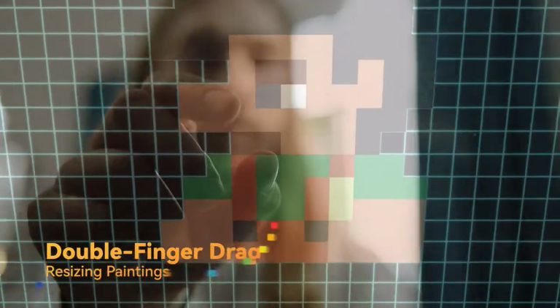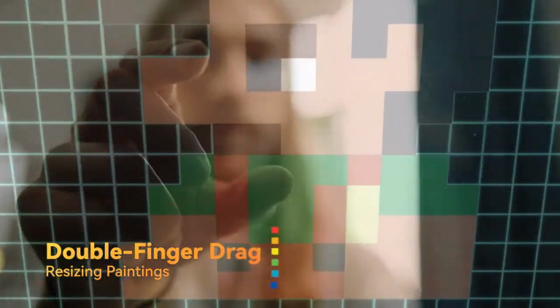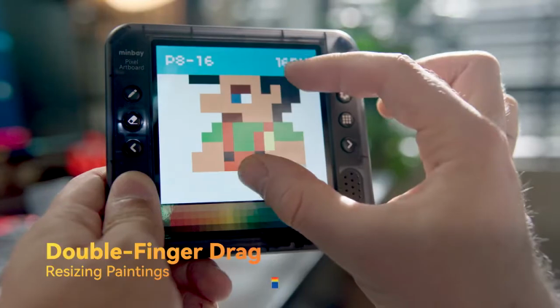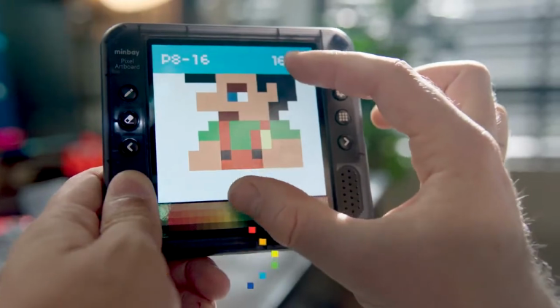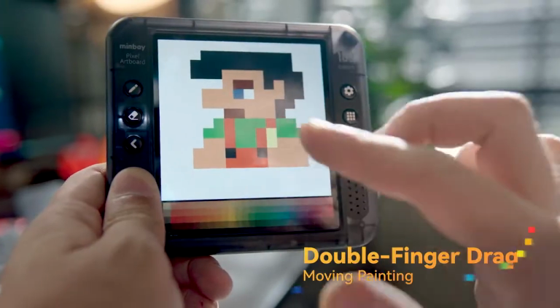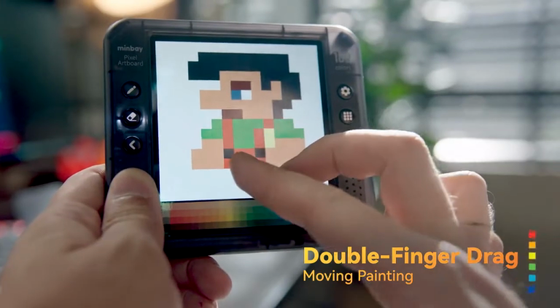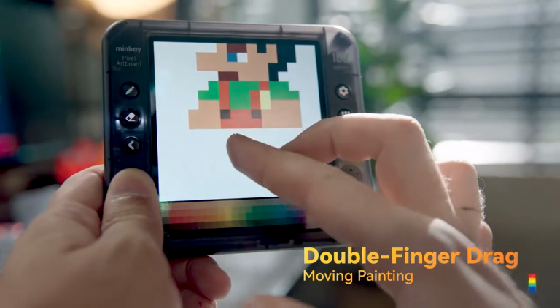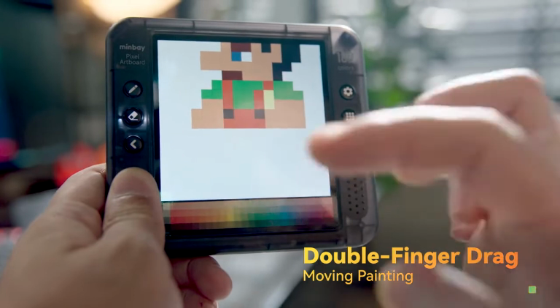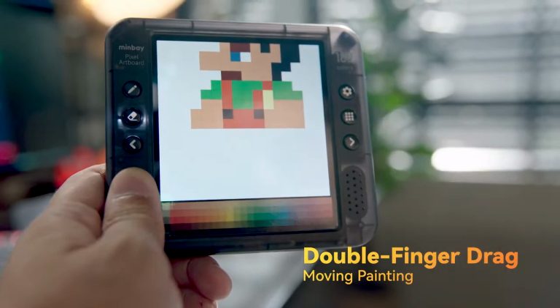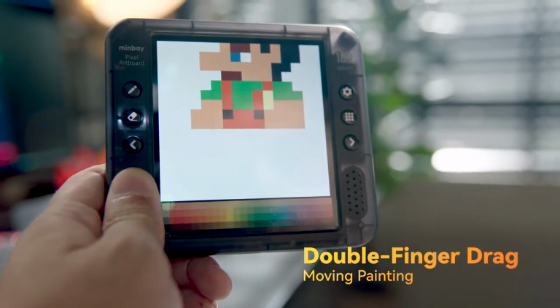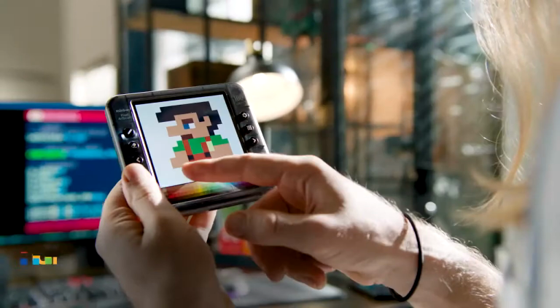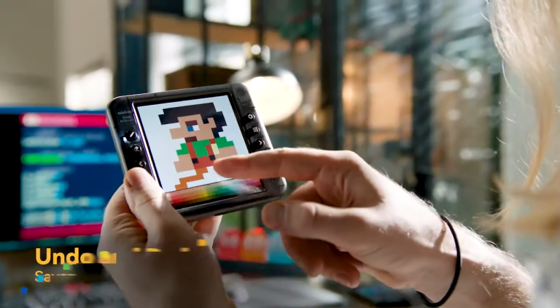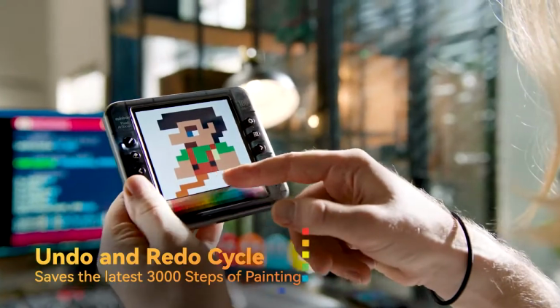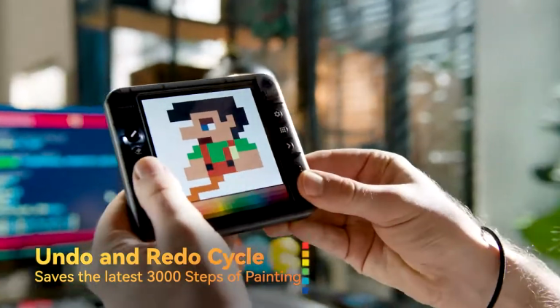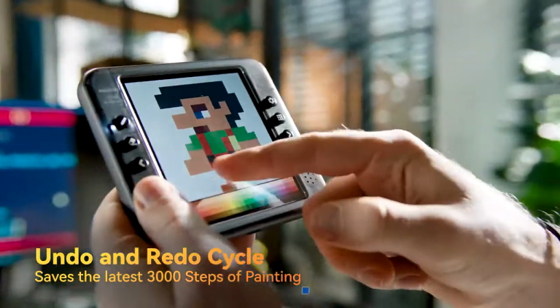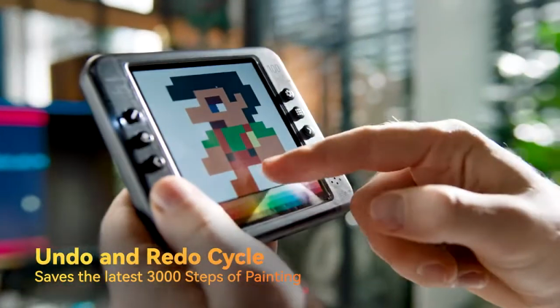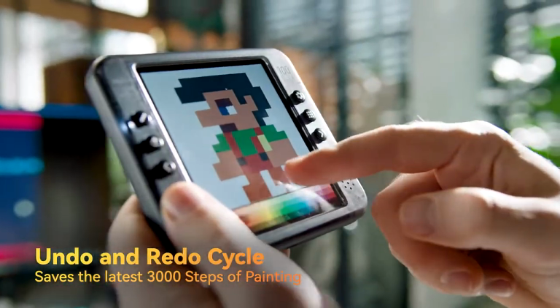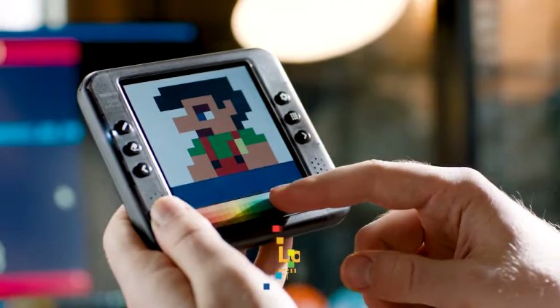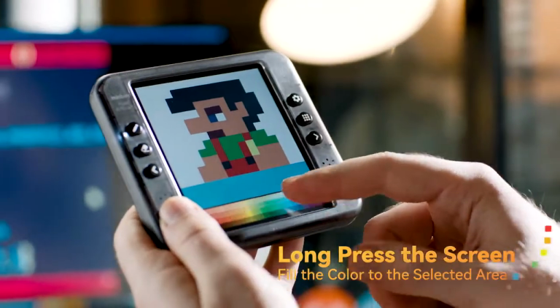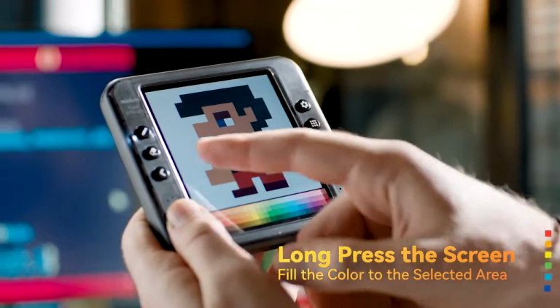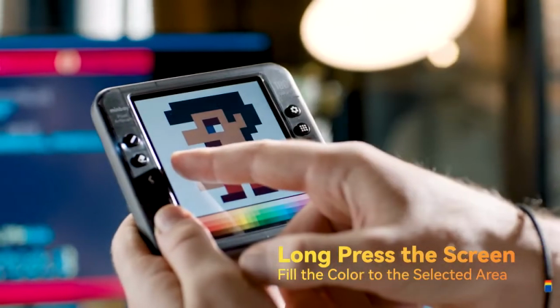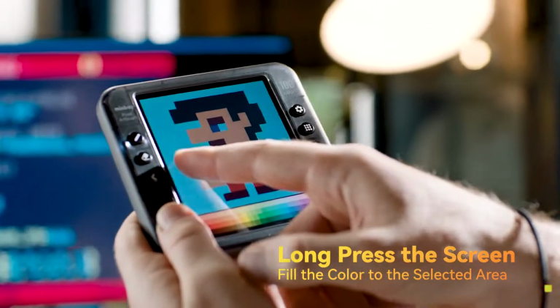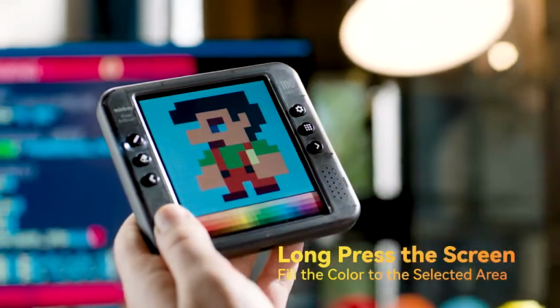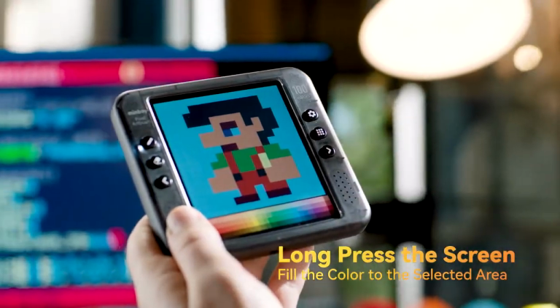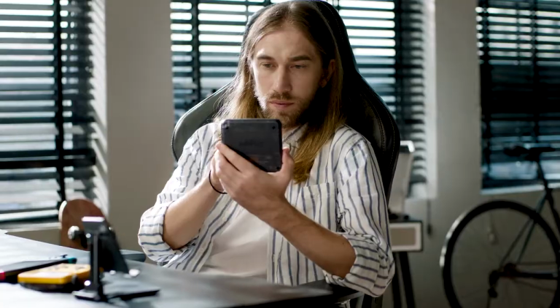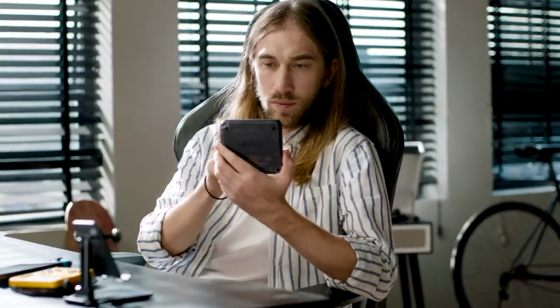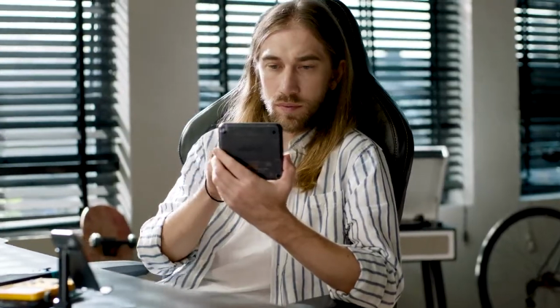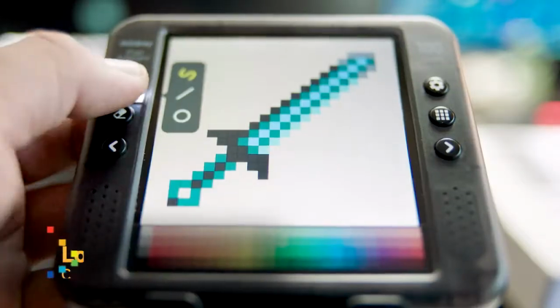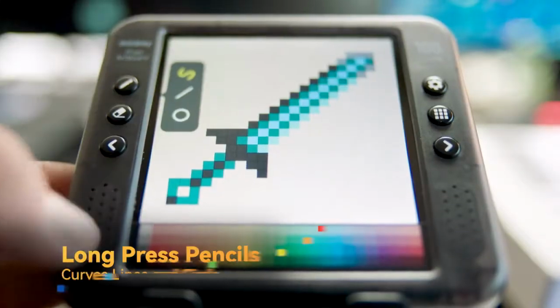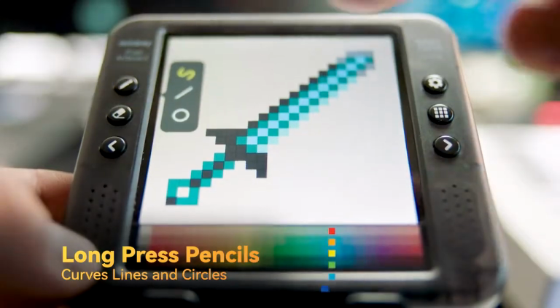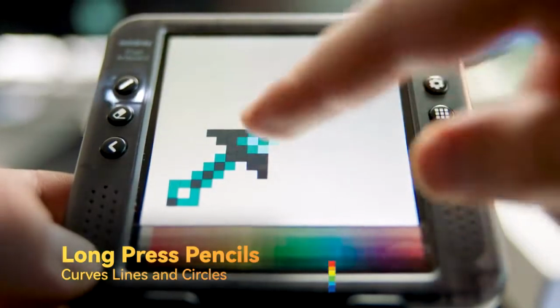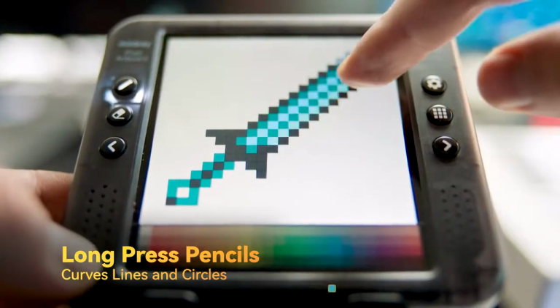Pinch to zoom and resize. Left and right keys for undo and redo. Long press to use paint bucket to fill in colors. Switch between three different lines.